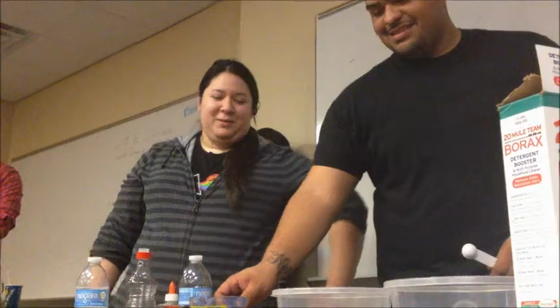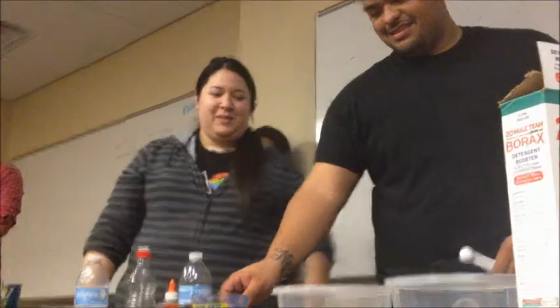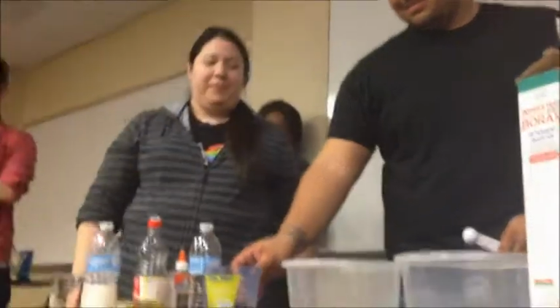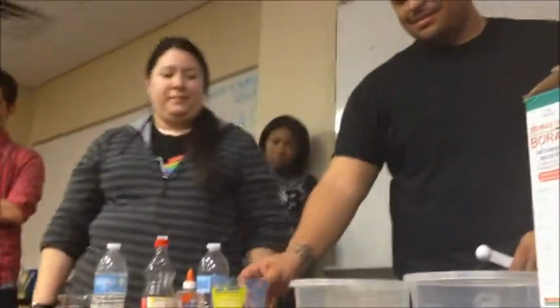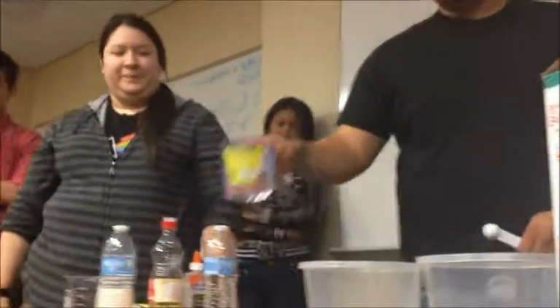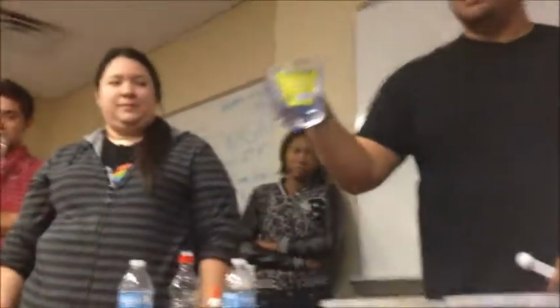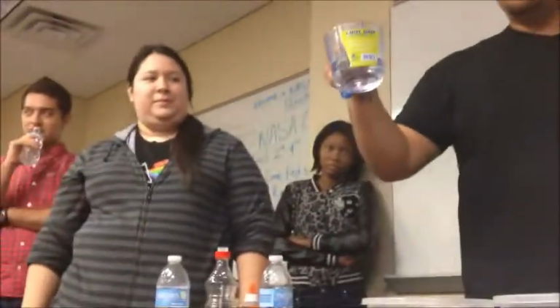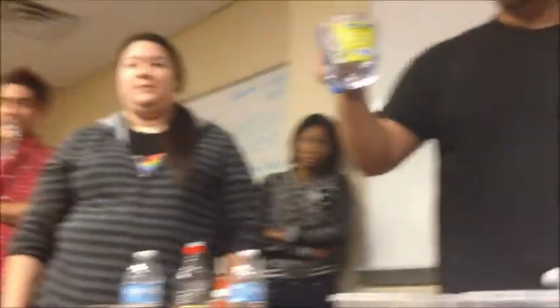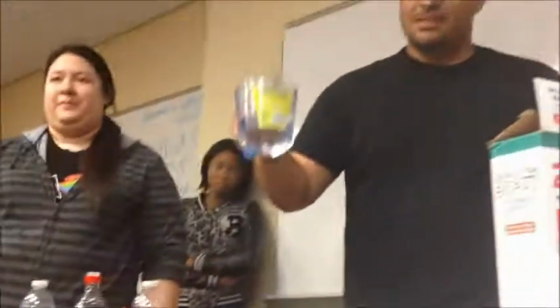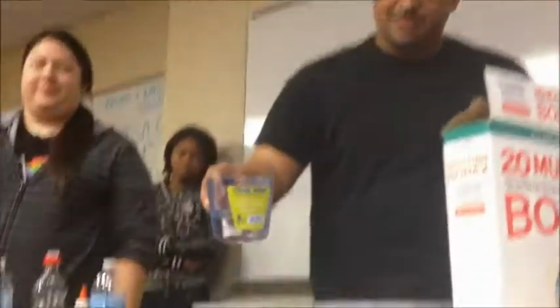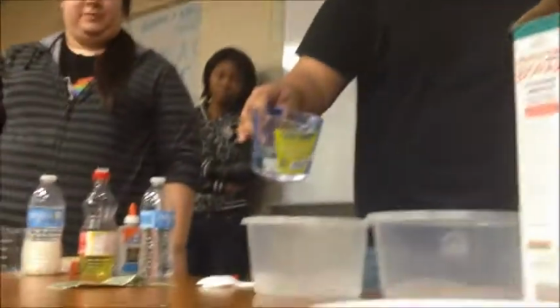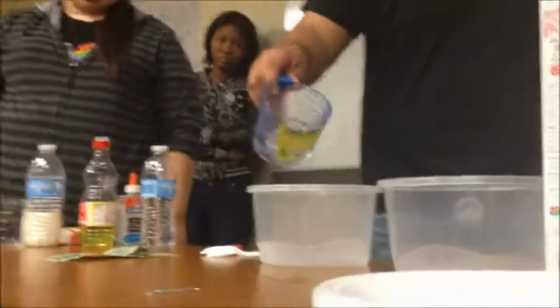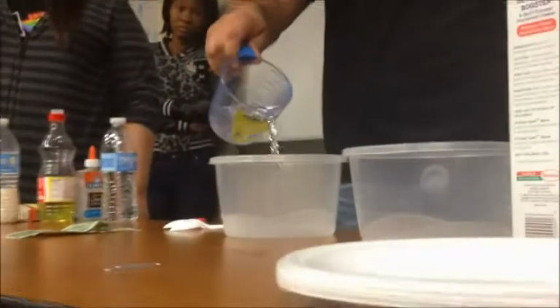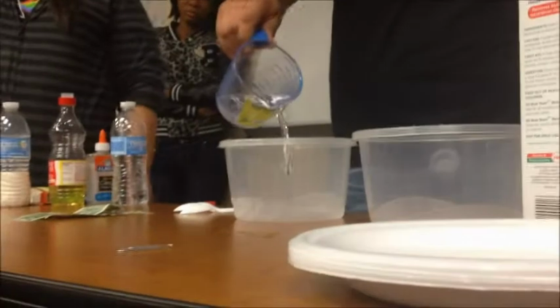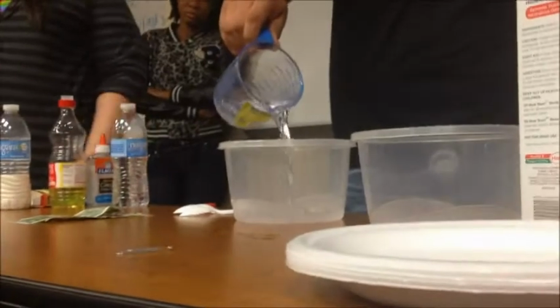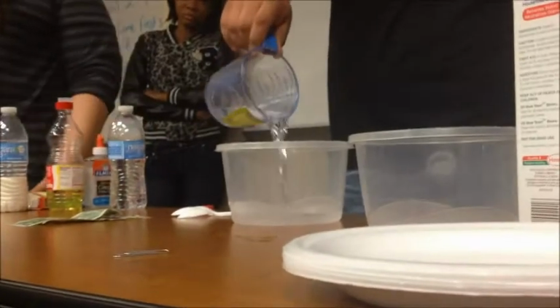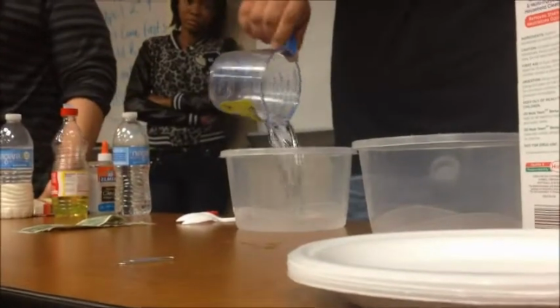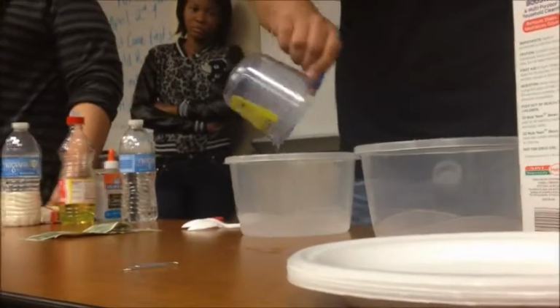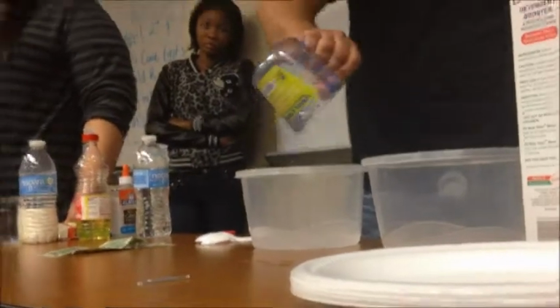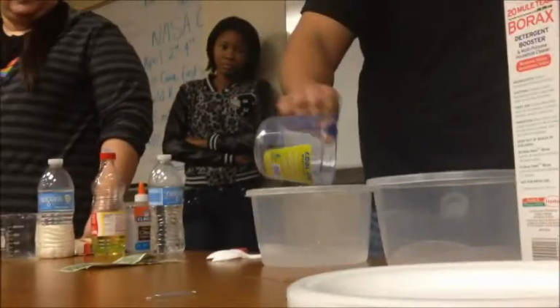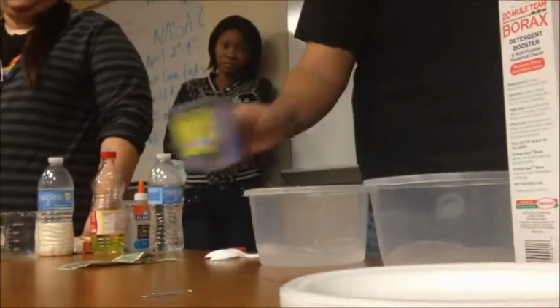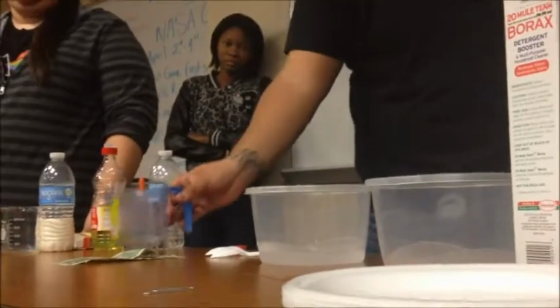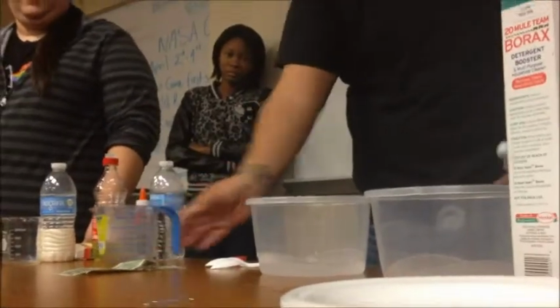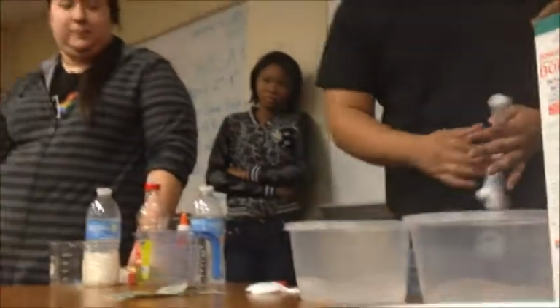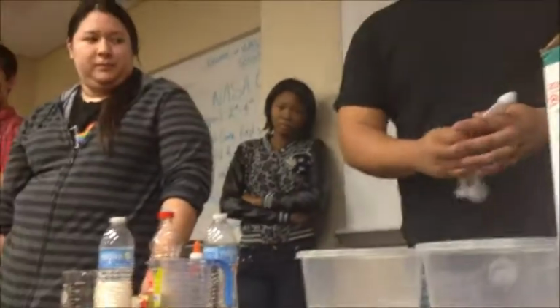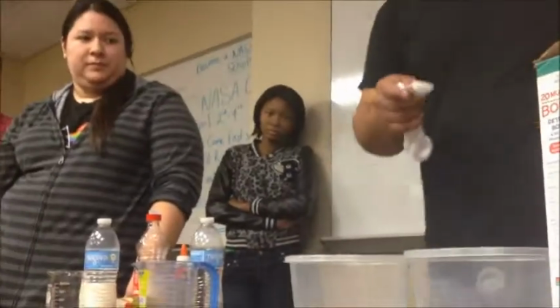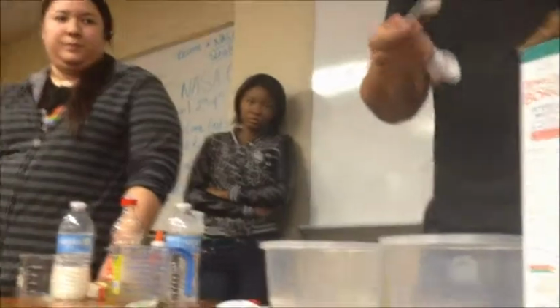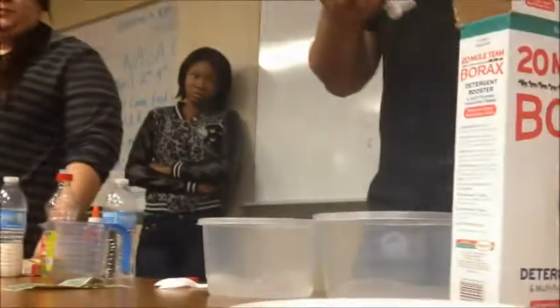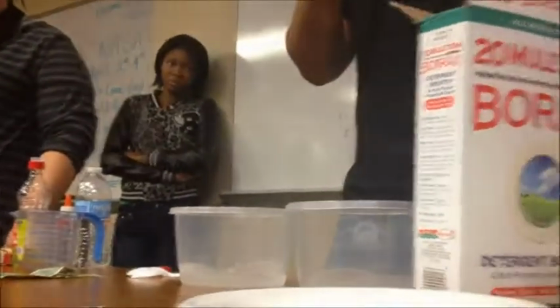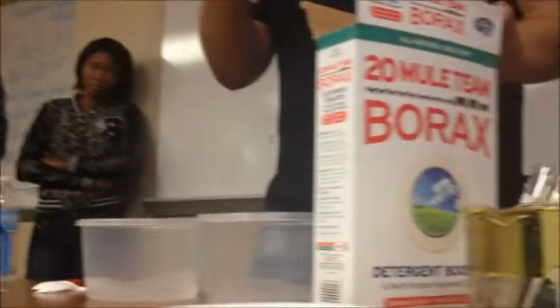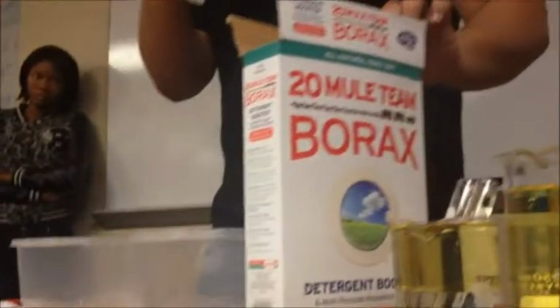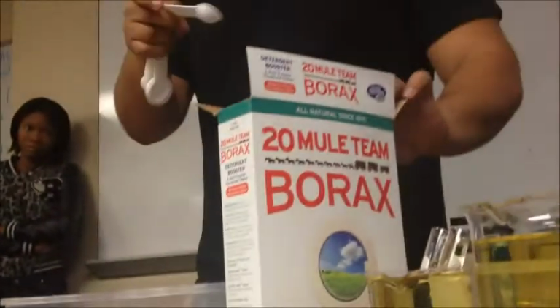What we're doing is slide it. That's one cup of water. Yummy. One teaspoon of borax detergent.